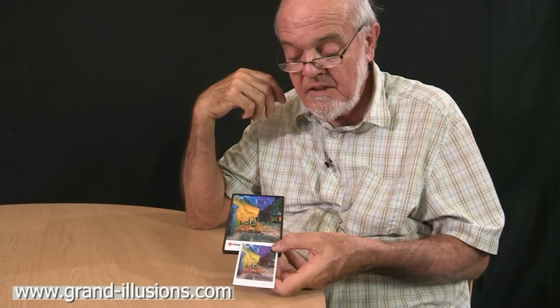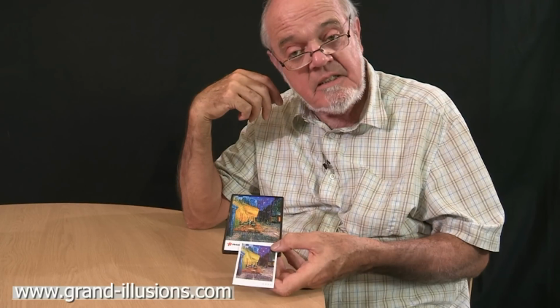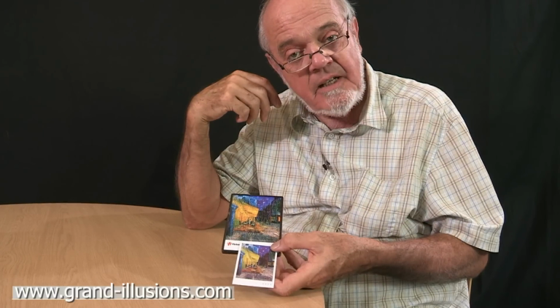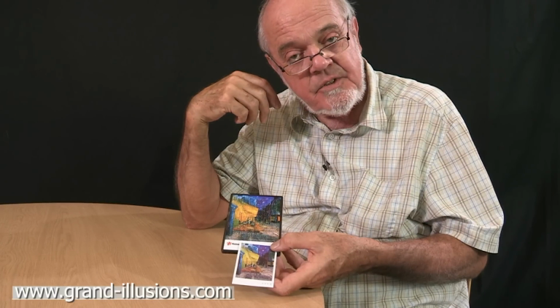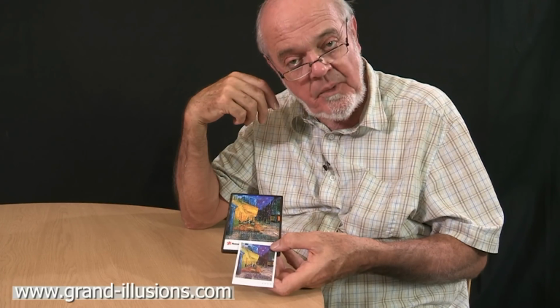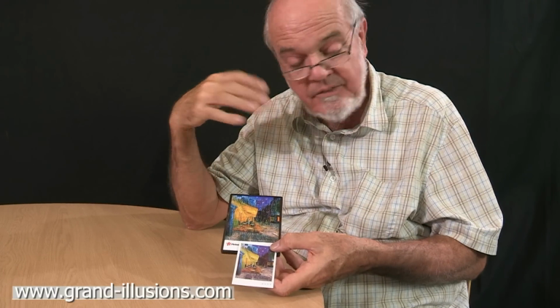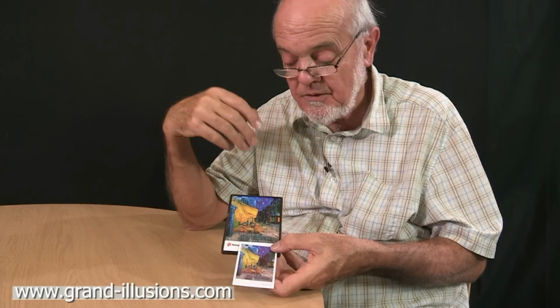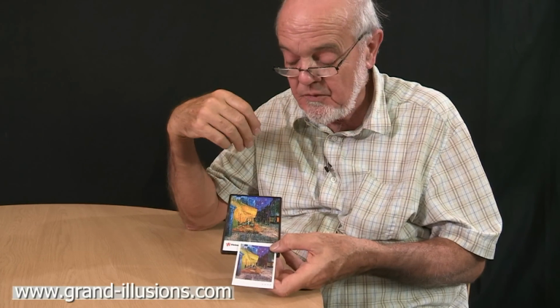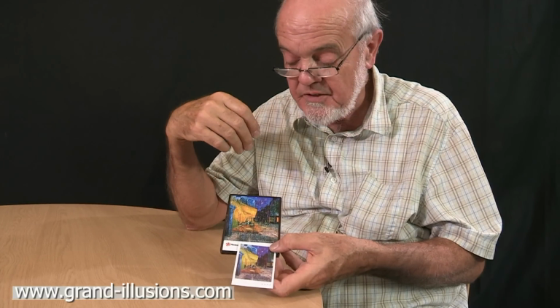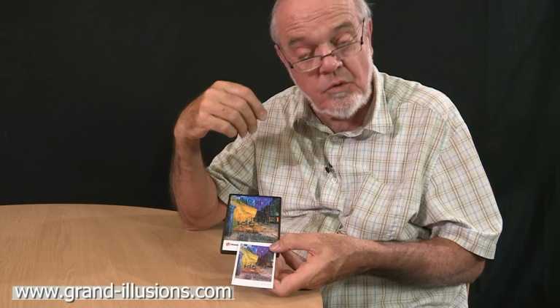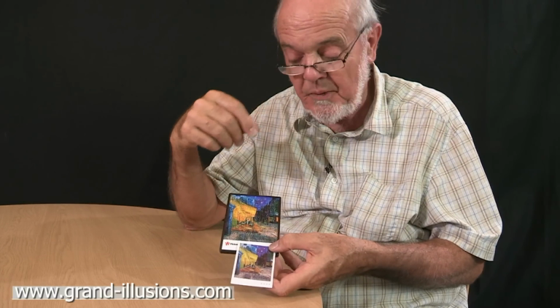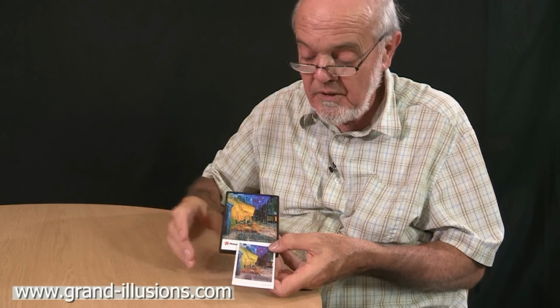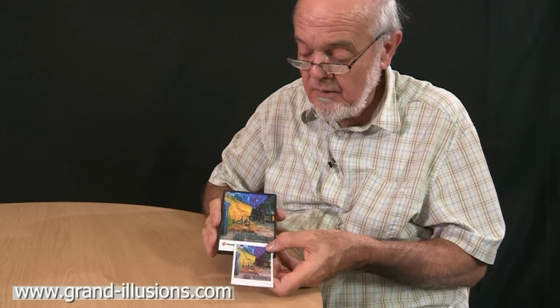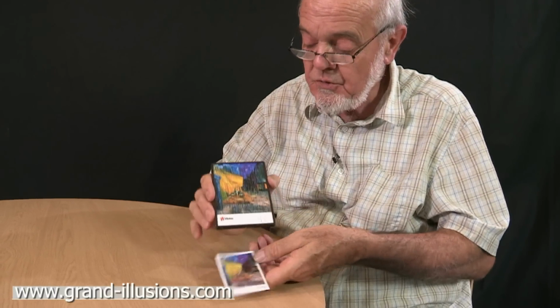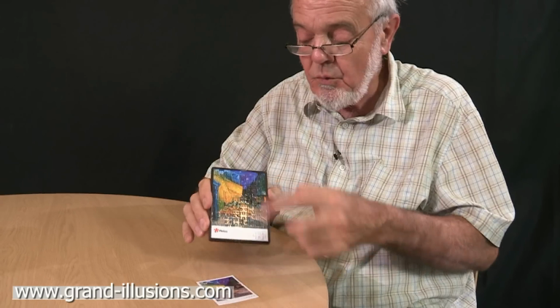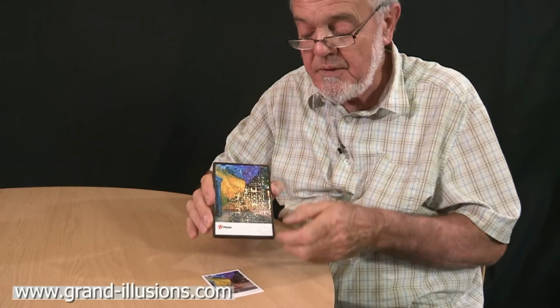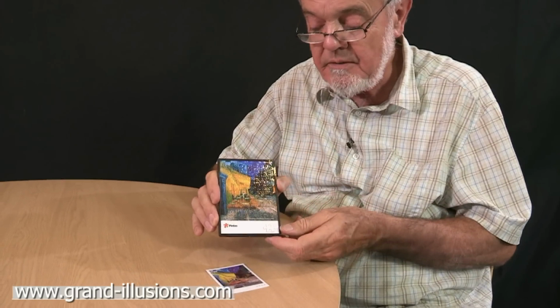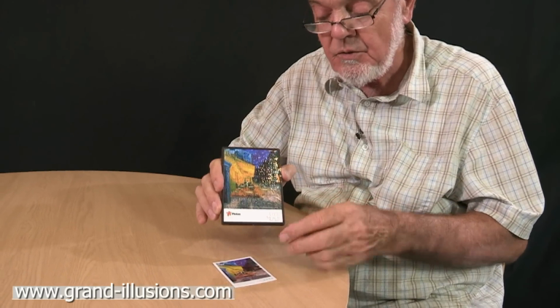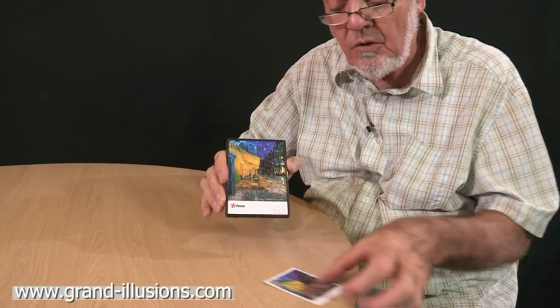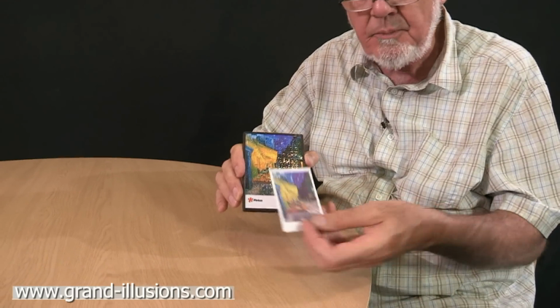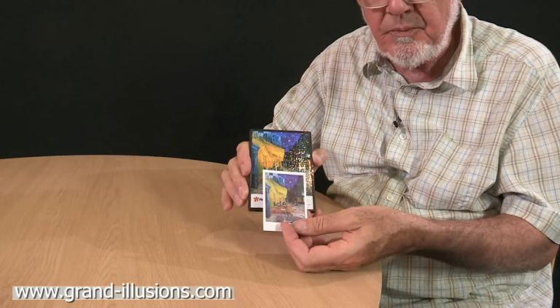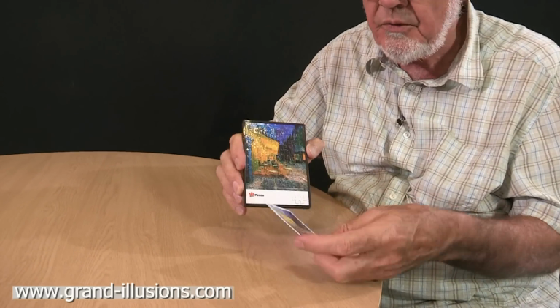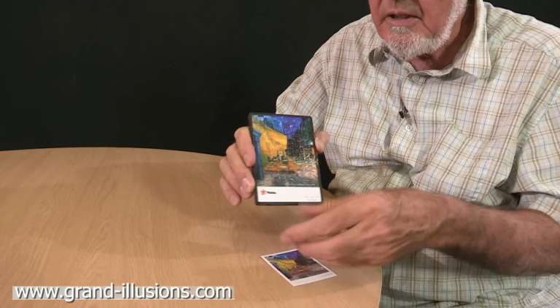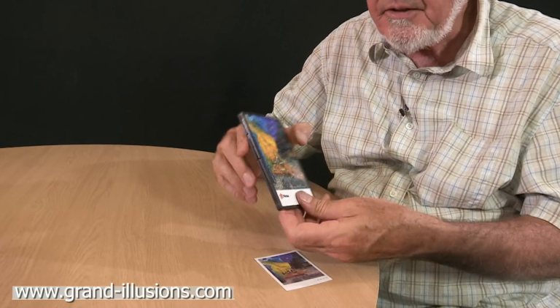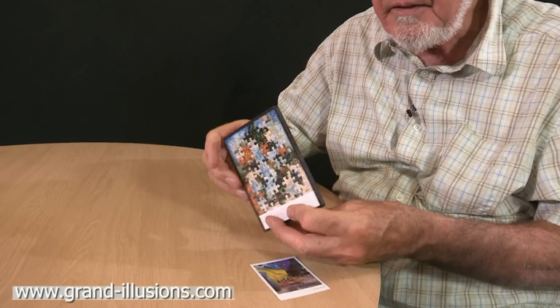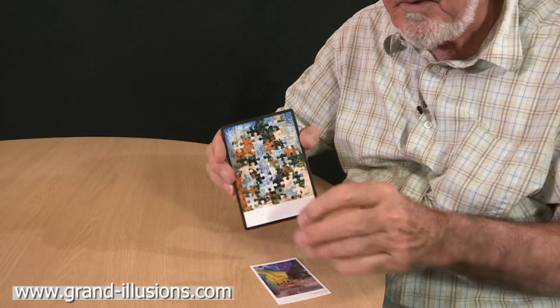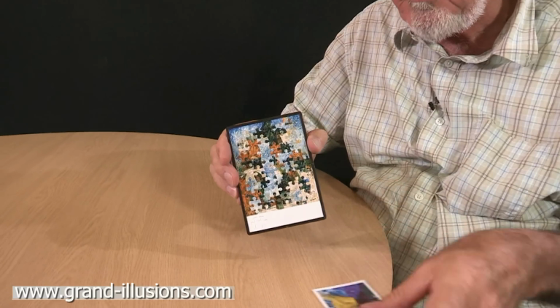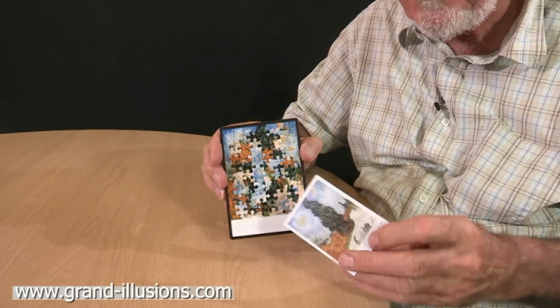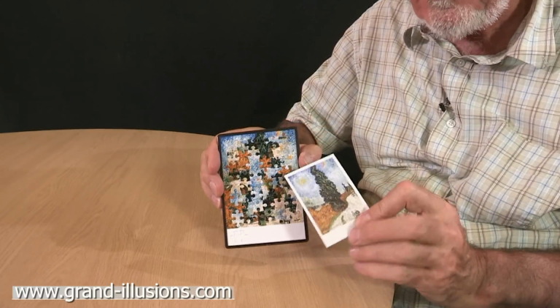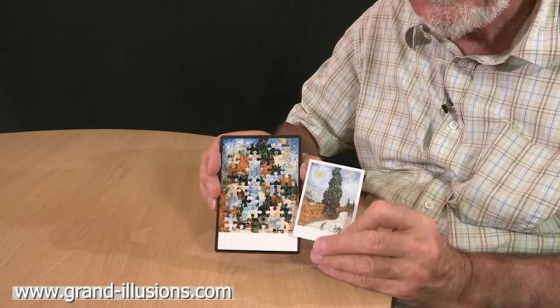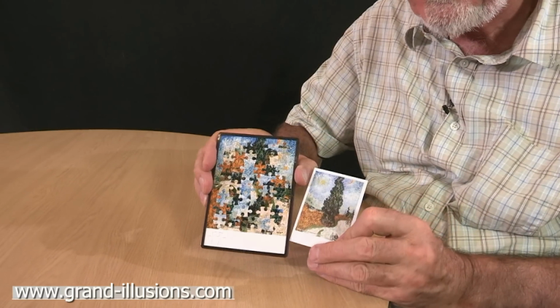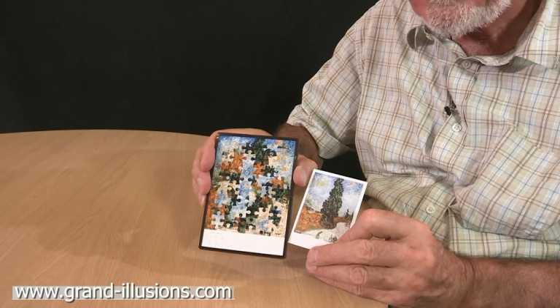Here's a very clever idea for a jigsaw puzzle which I came across very recently. It's called a push puzzle. You have a jigsaw here with 48 pieces in it. This is all solved as a picture of Picasso. But the other side is all modelled up and you're supposed to end up with this, the cypress scene.